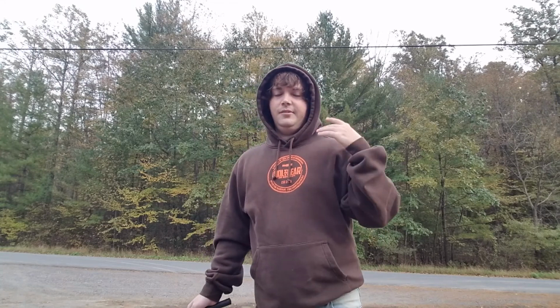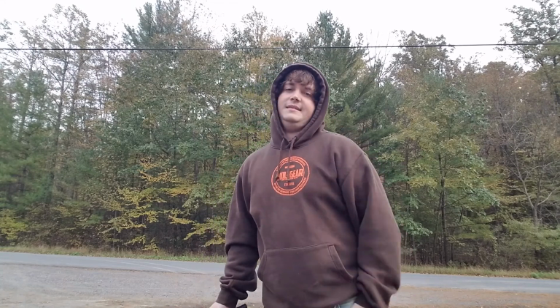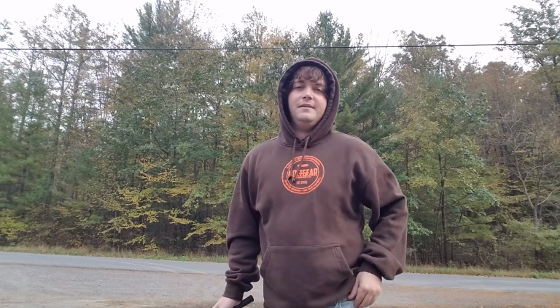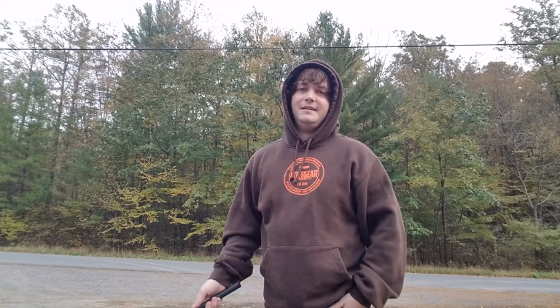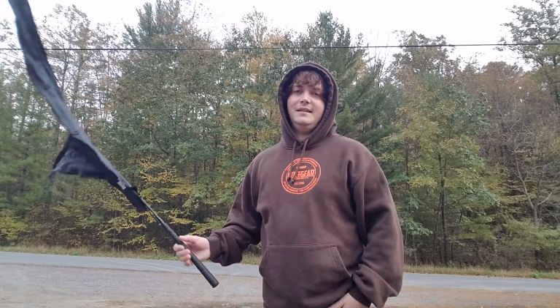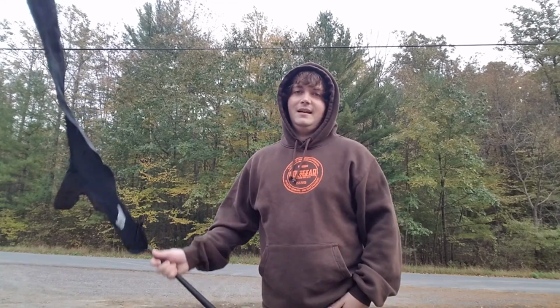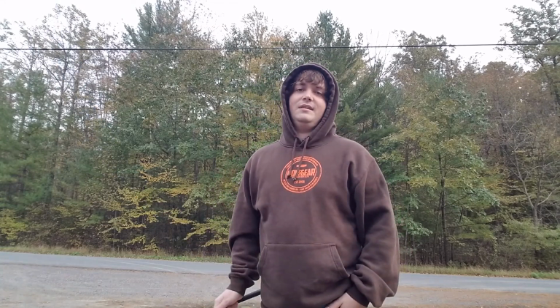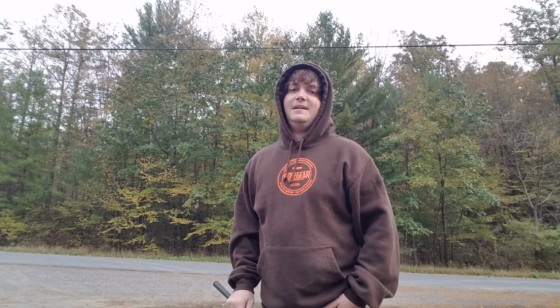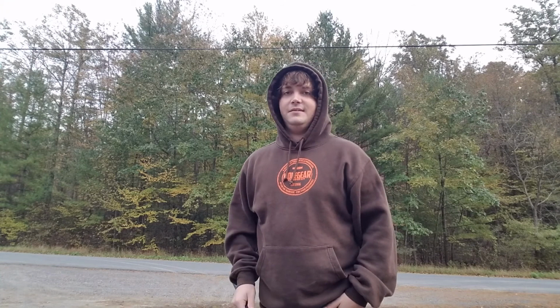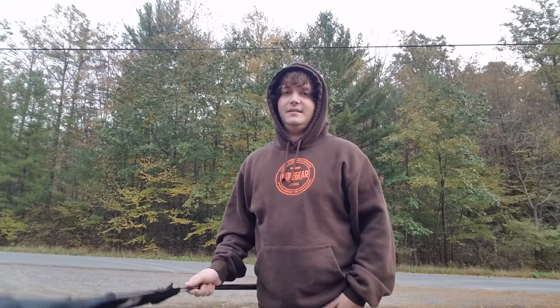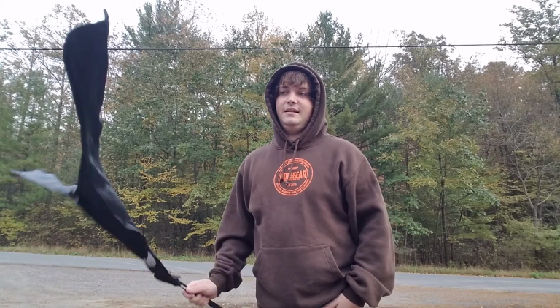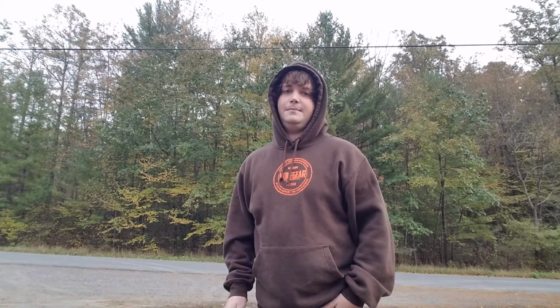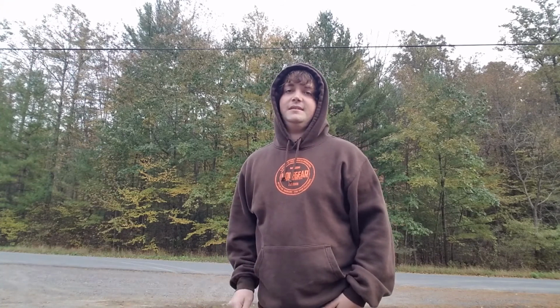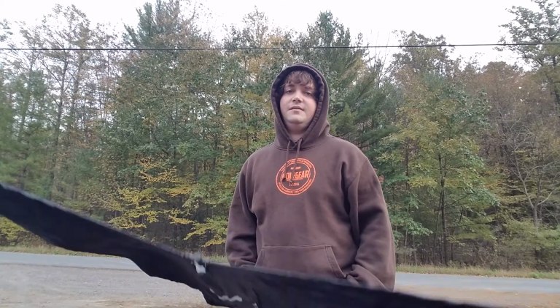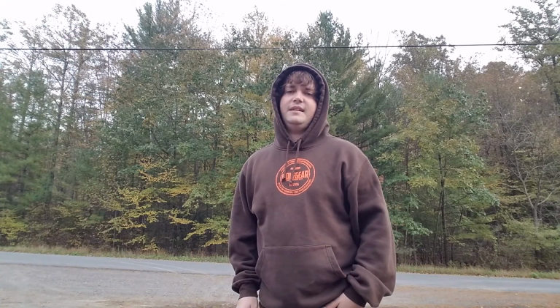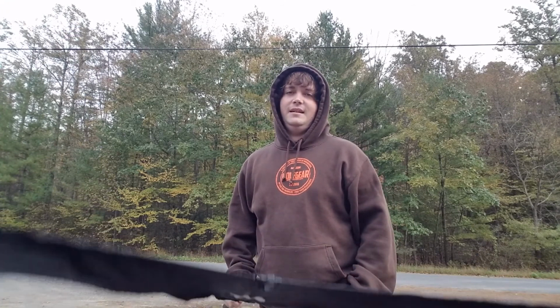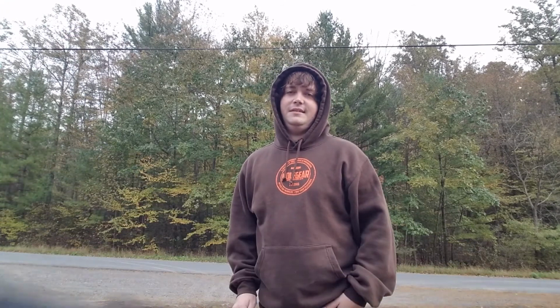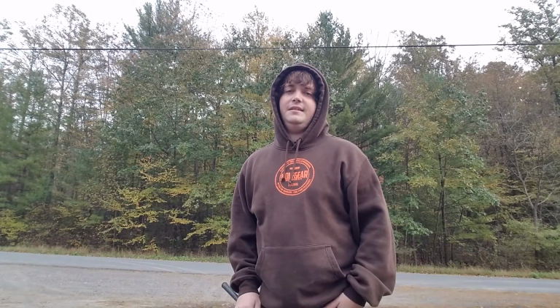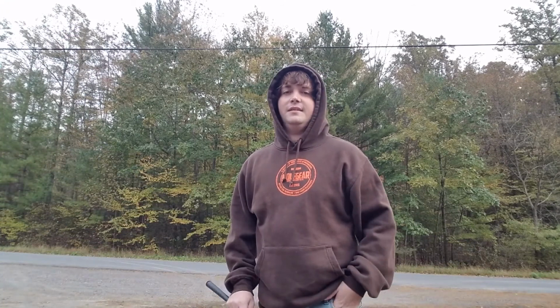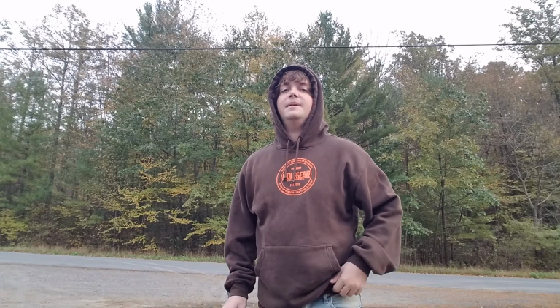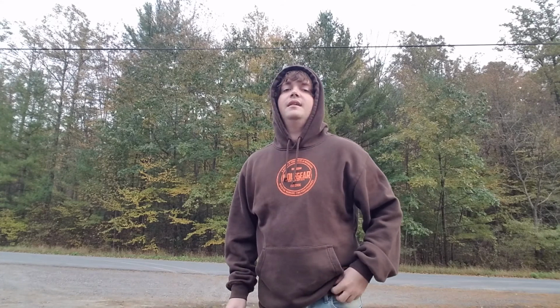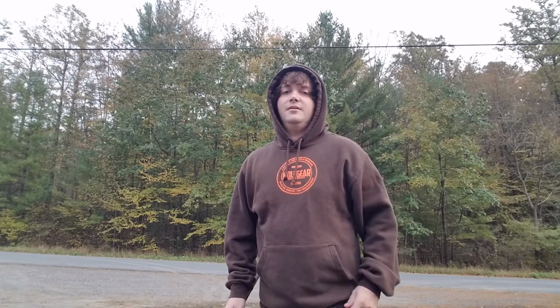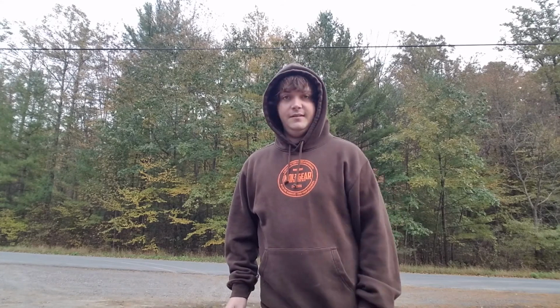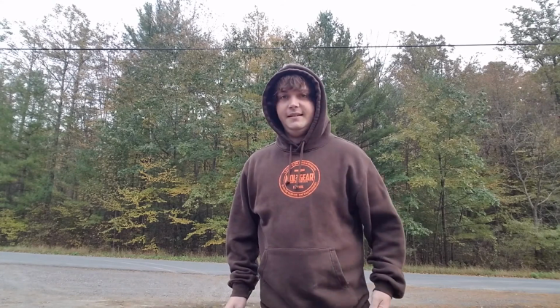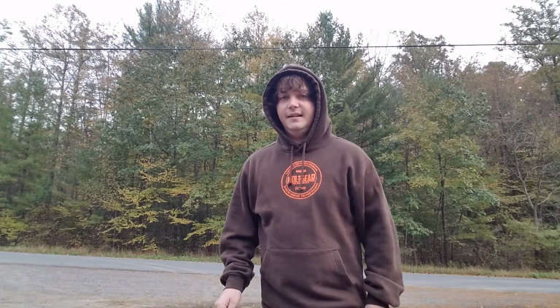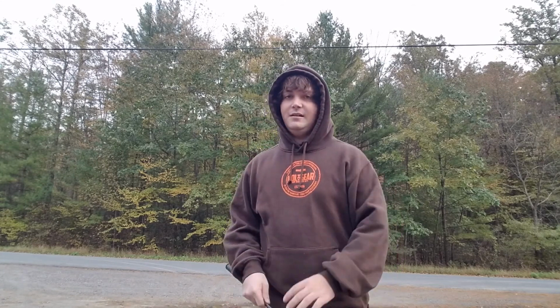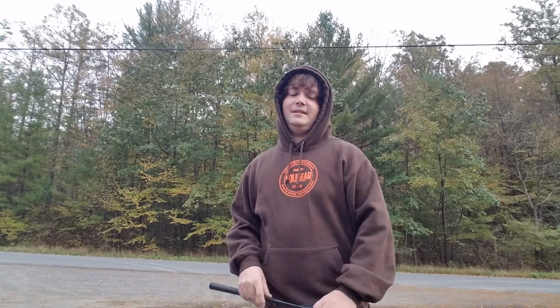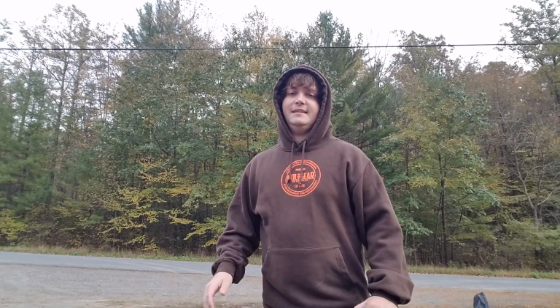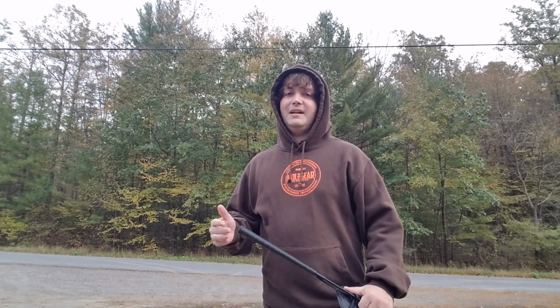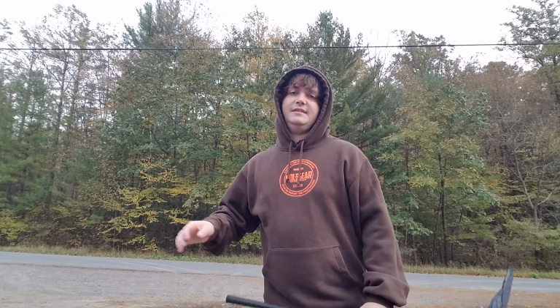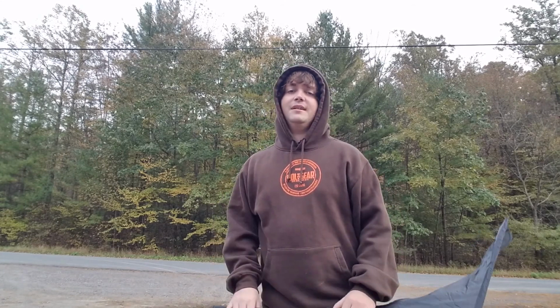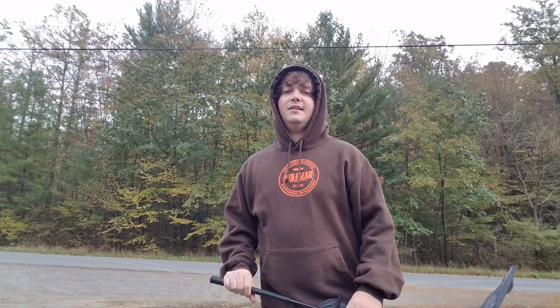Welcome to Spade Outdoors and another episode of Fowl Friday. On this video we're going to talk about flagging for geese and how important it is — it's about just as important as calling.